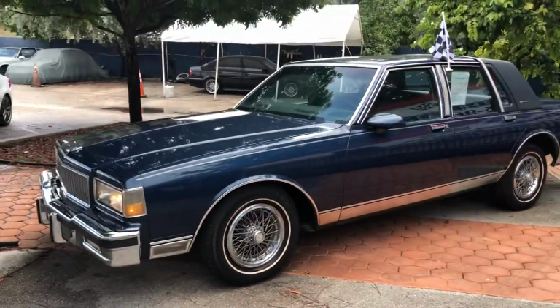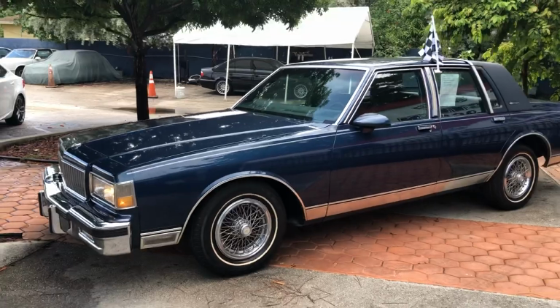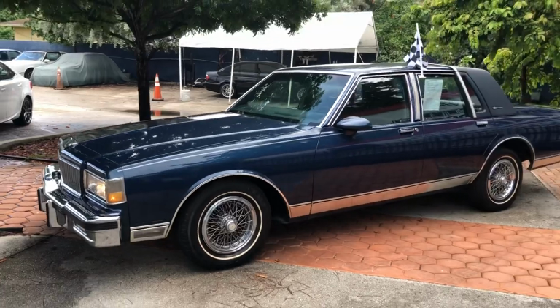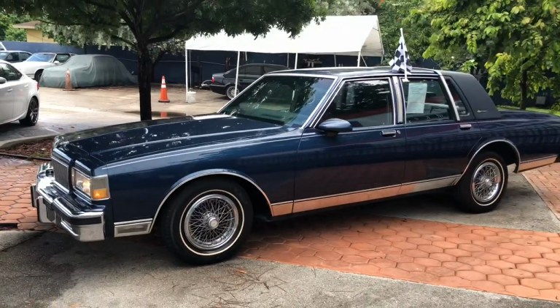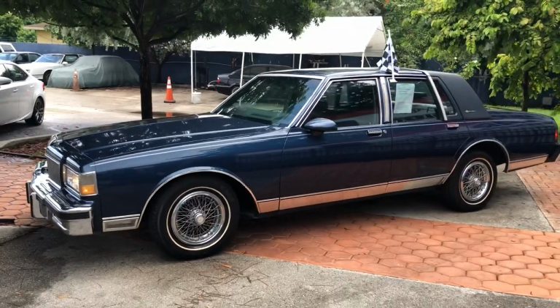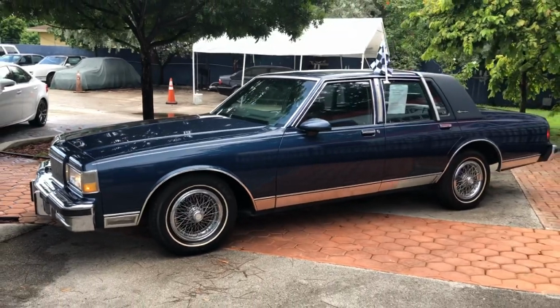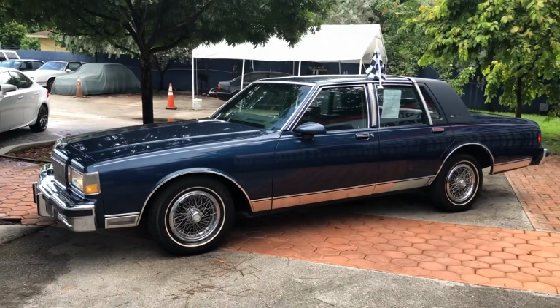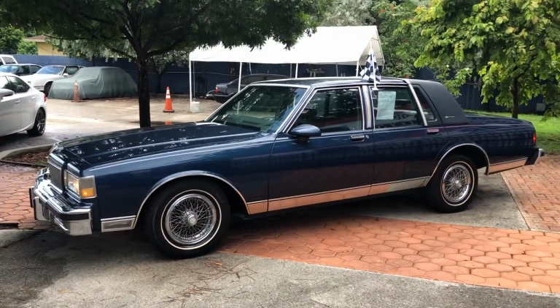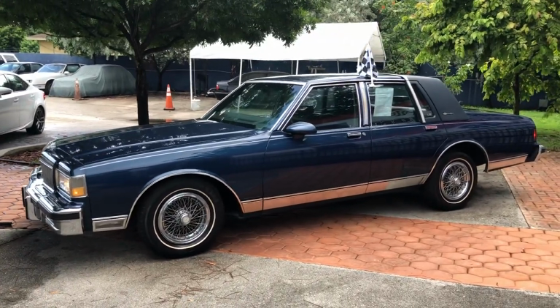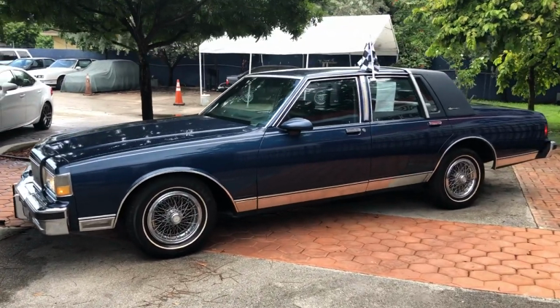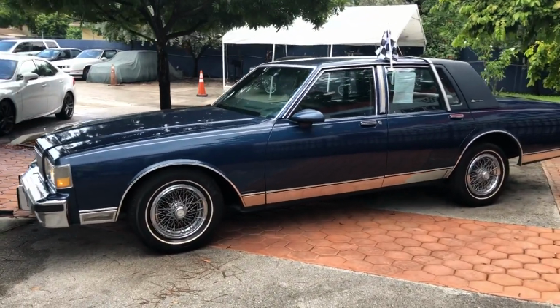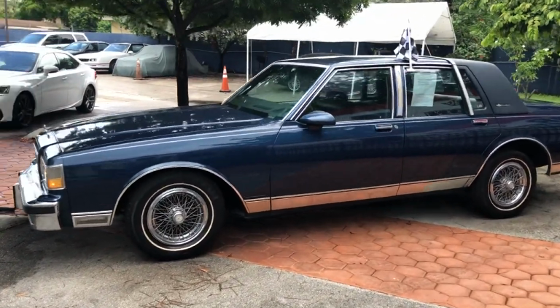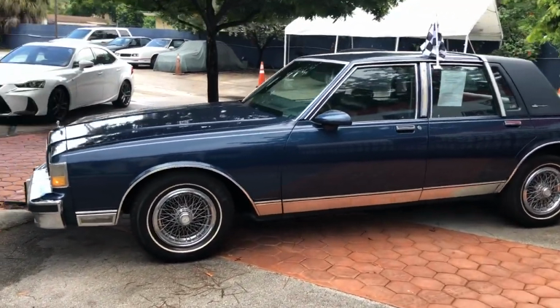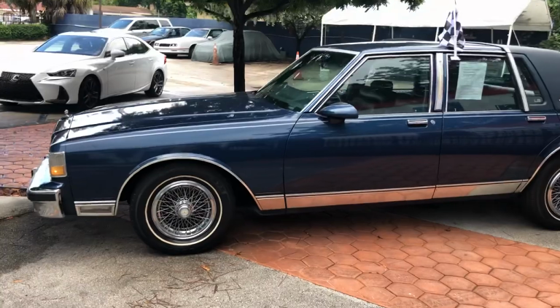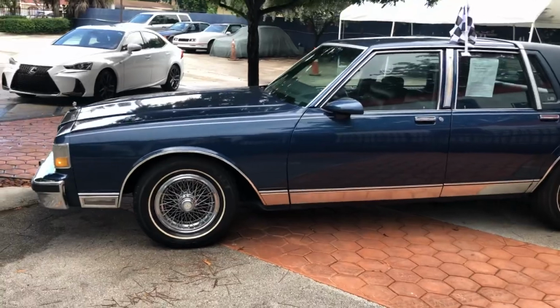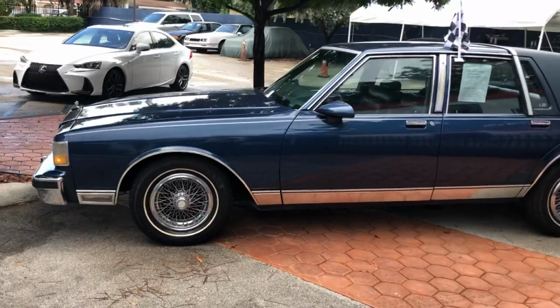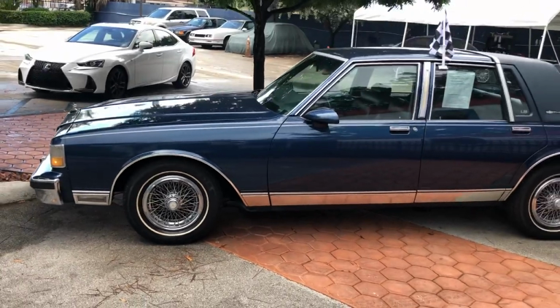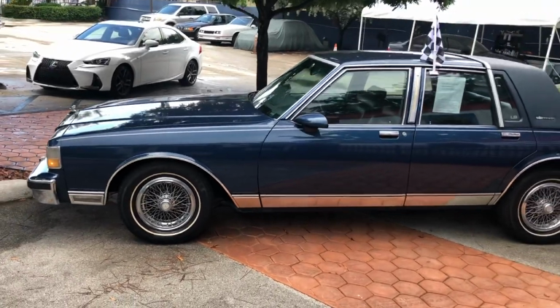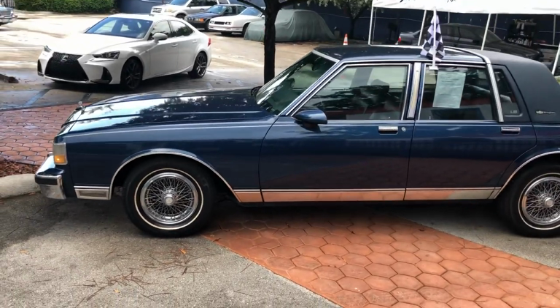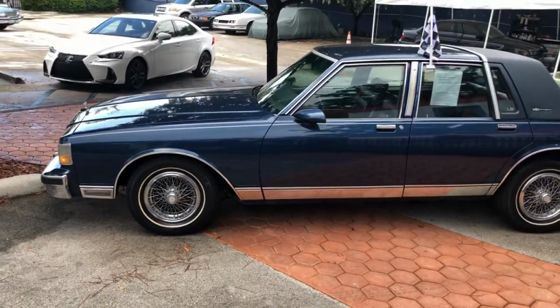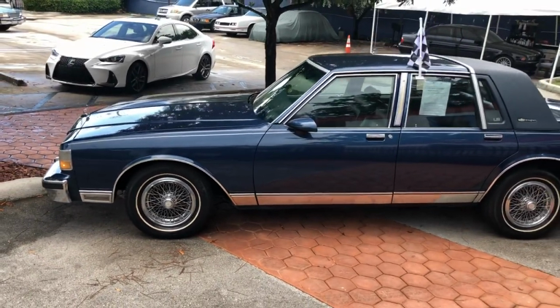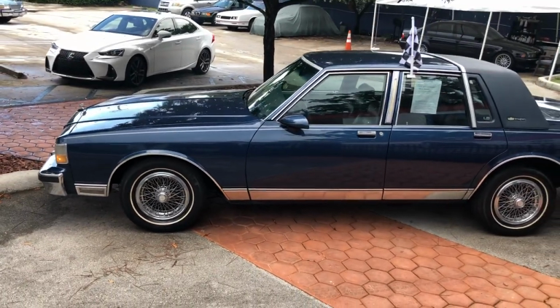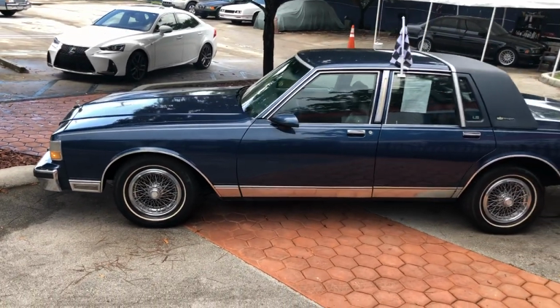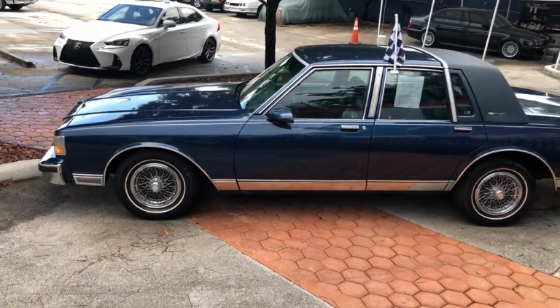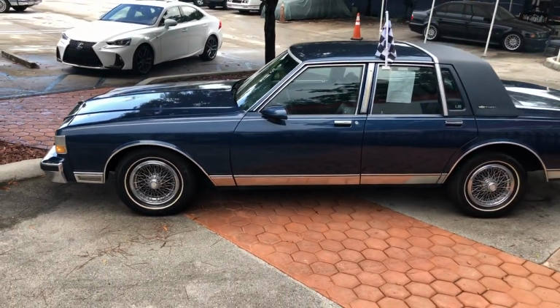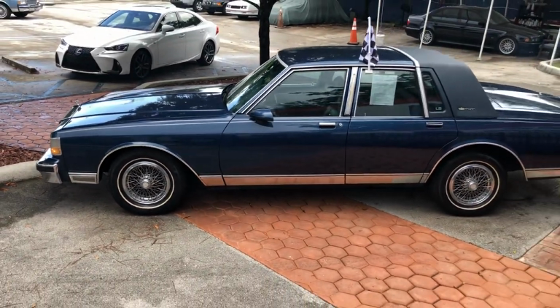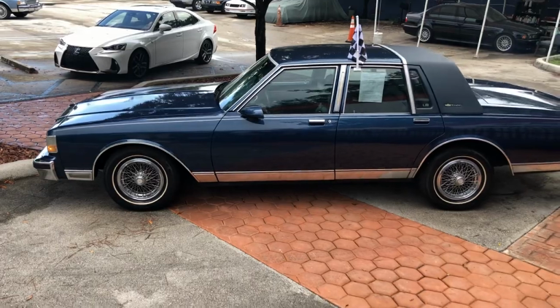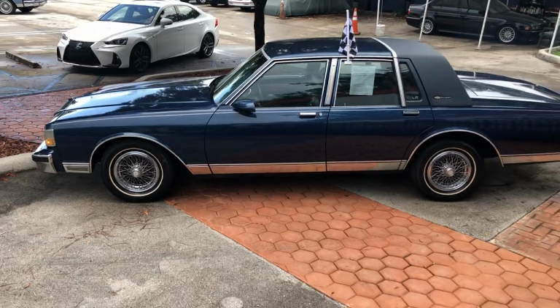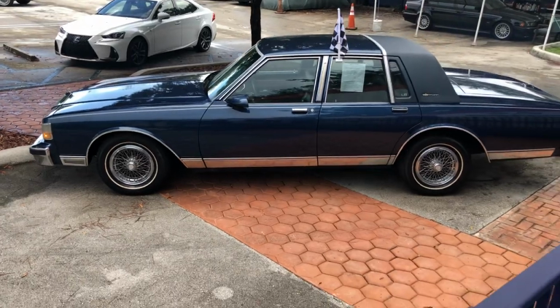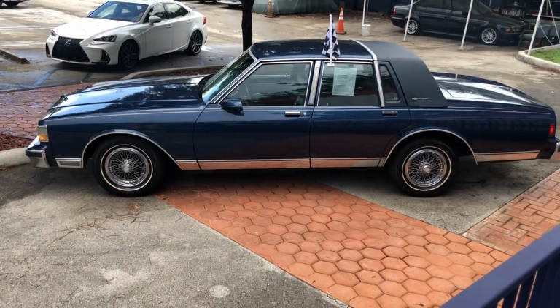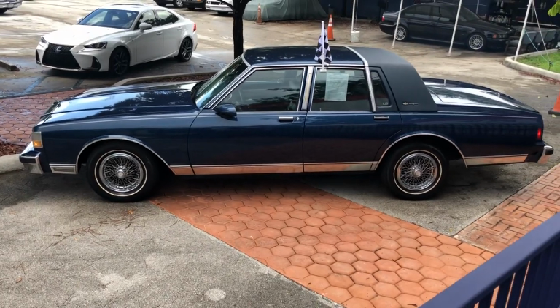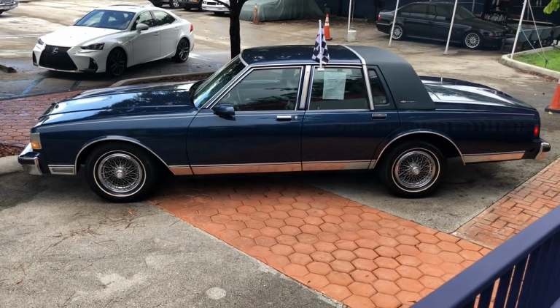Original vinyl top, original interior, original leather interiors. As always, it runs and drives excellent. It's got cold AC, power windows — everything works.